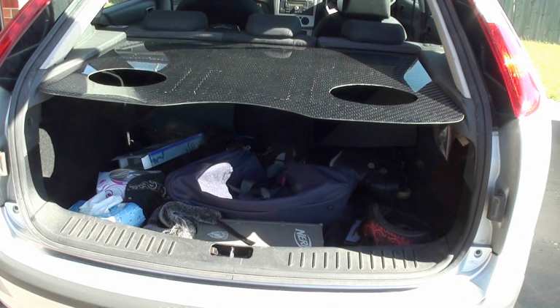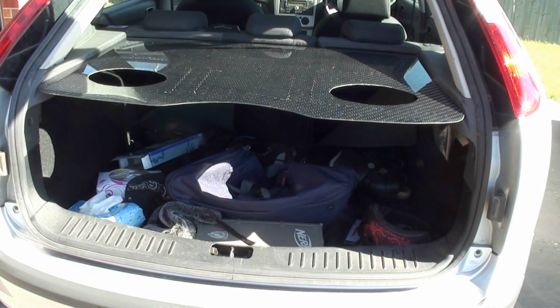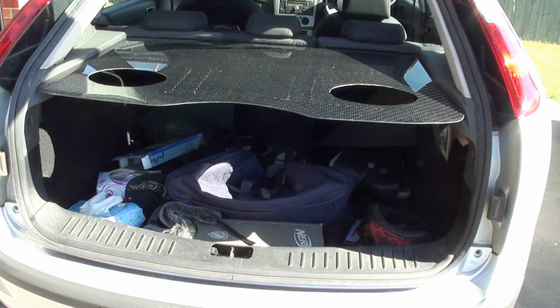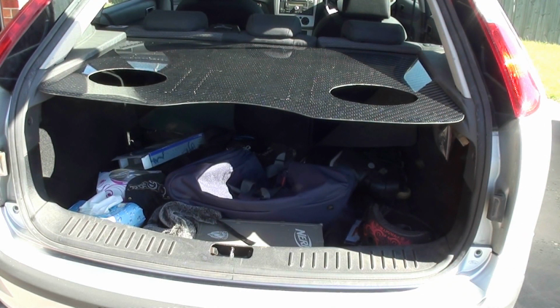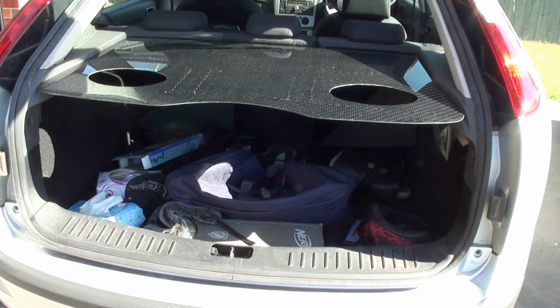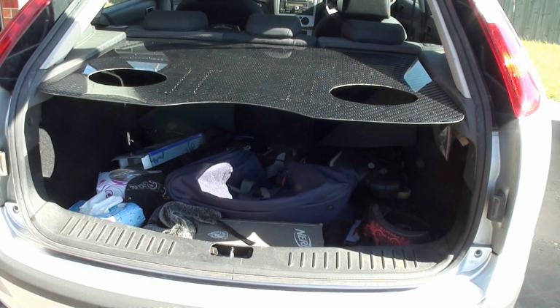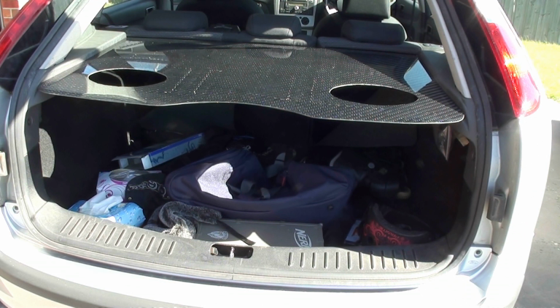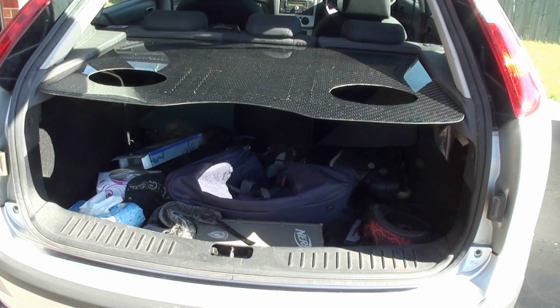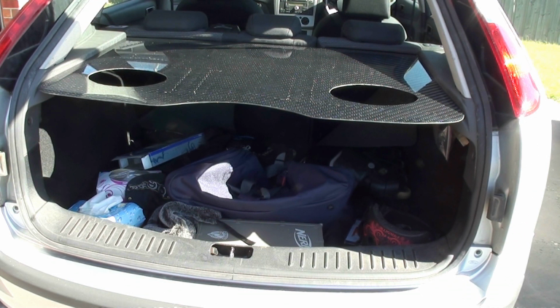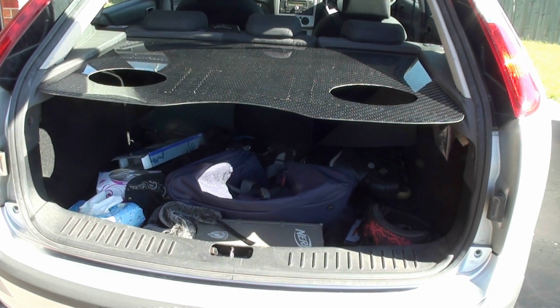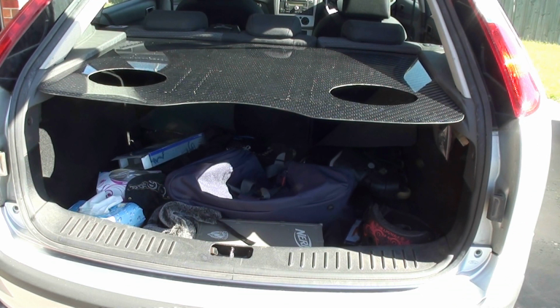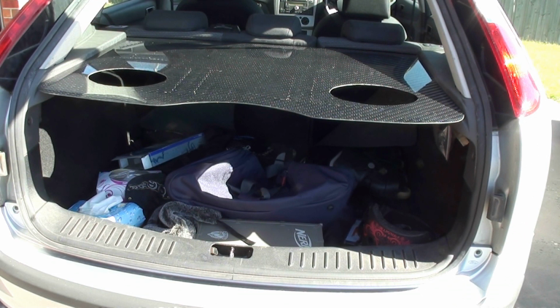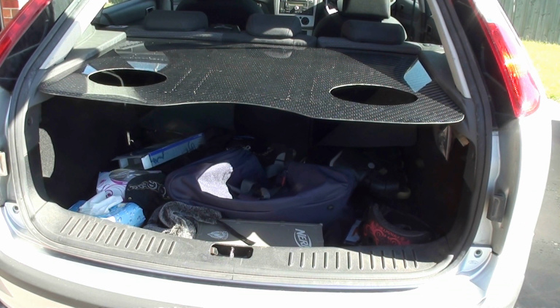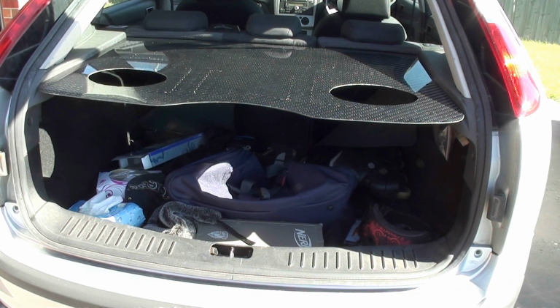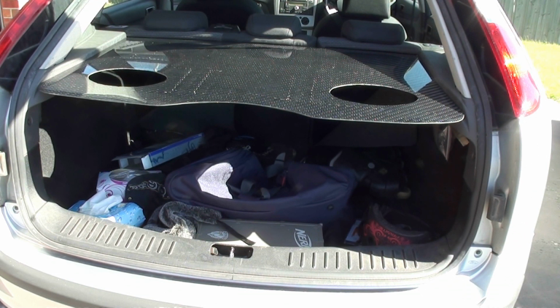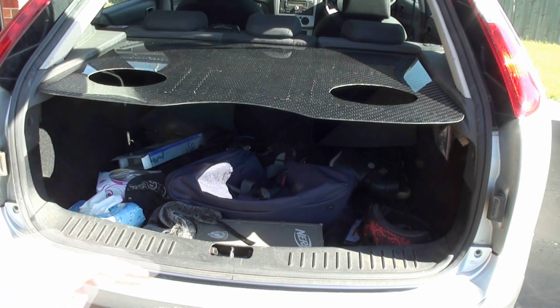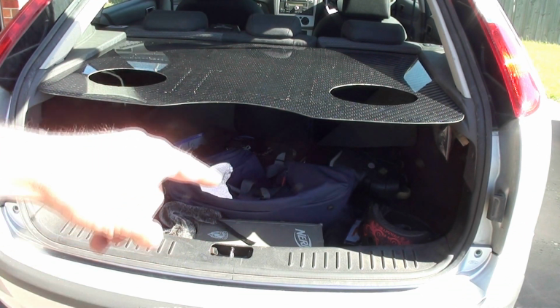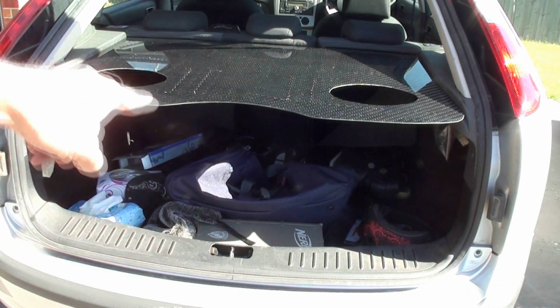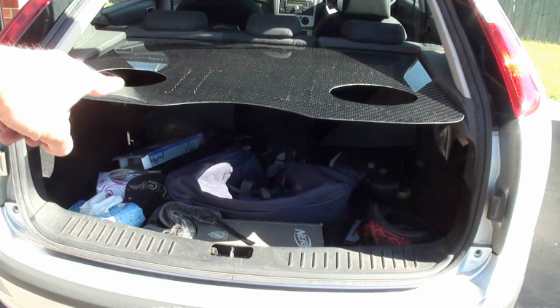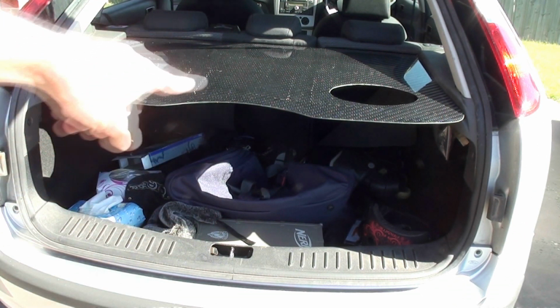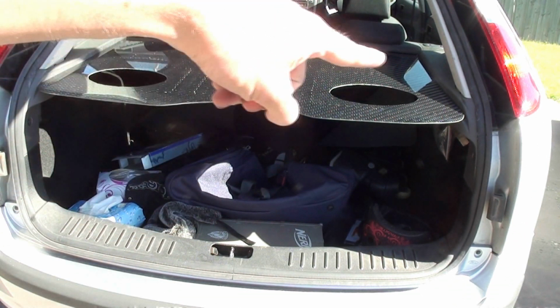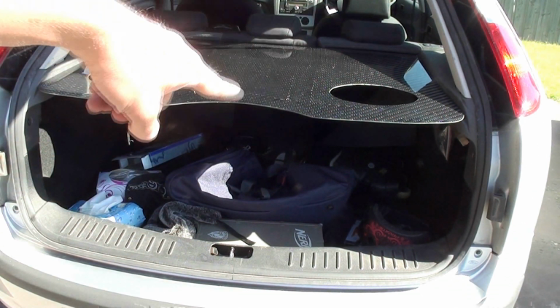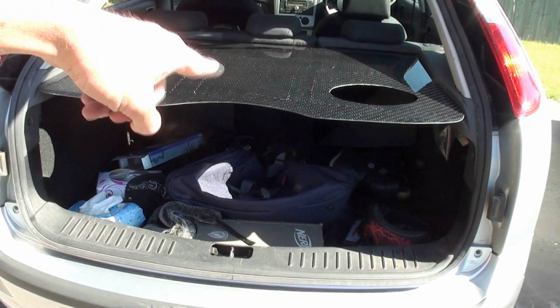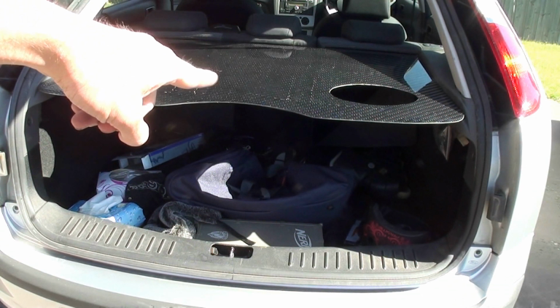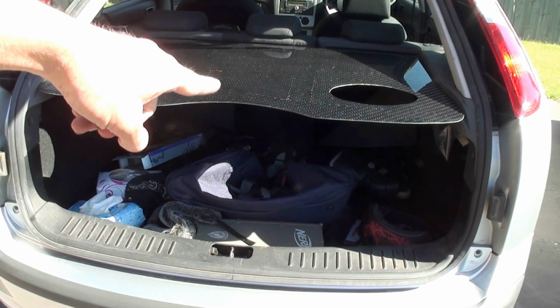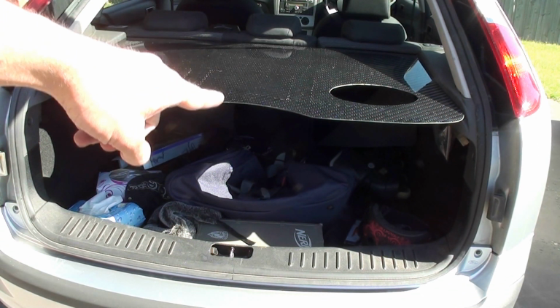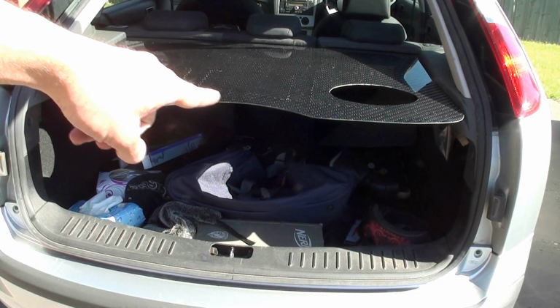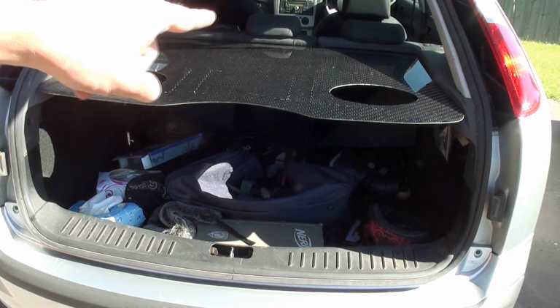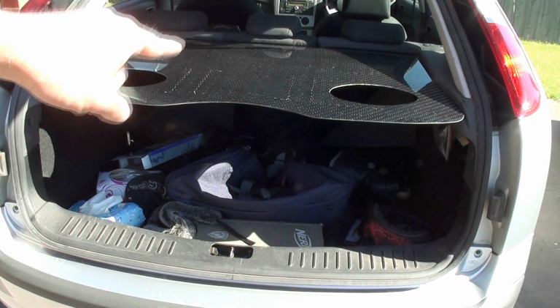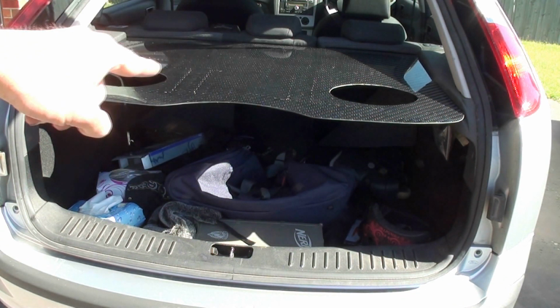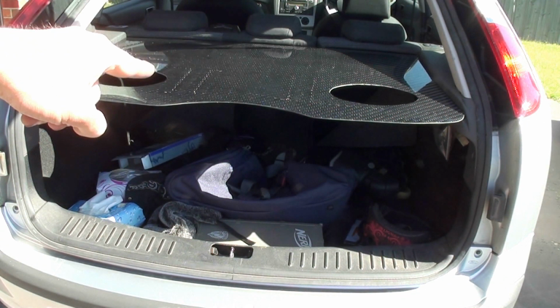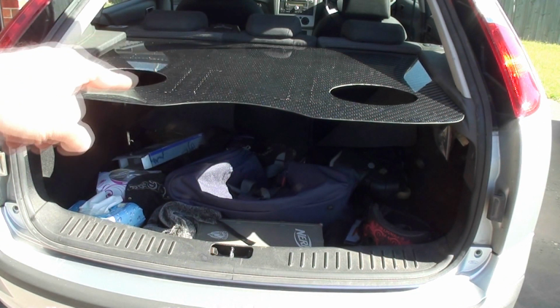Just before I put the speakers in here and the amps and all that underneath it, I want to show you just how light this is.